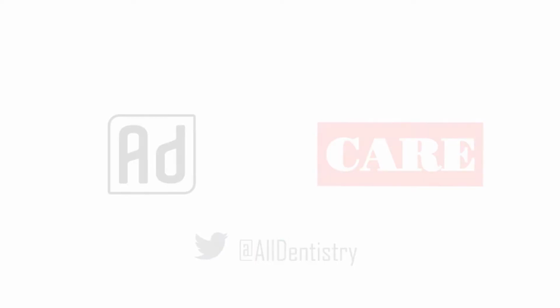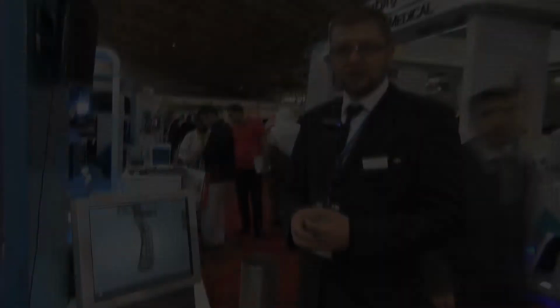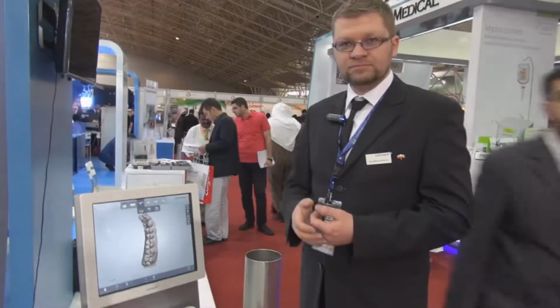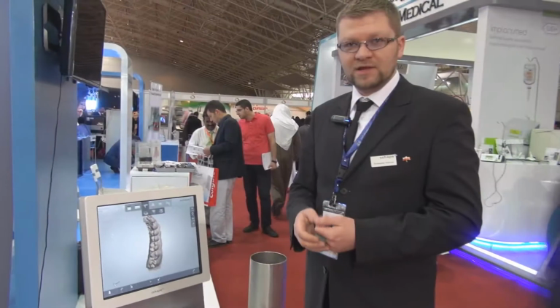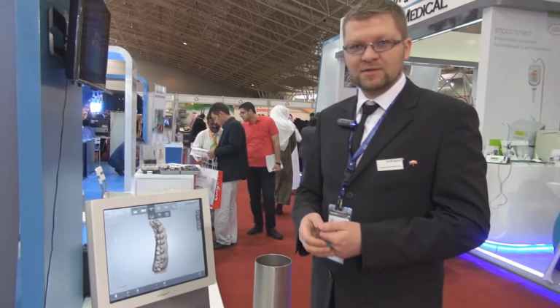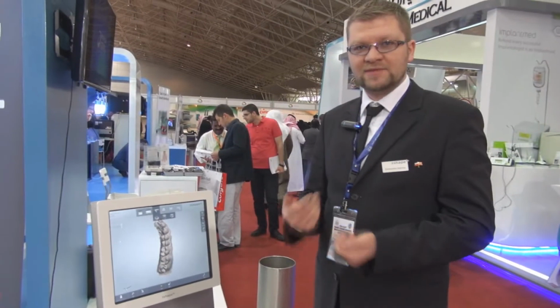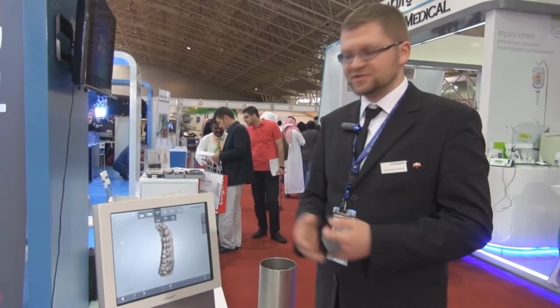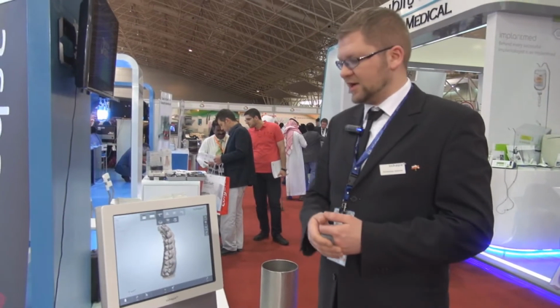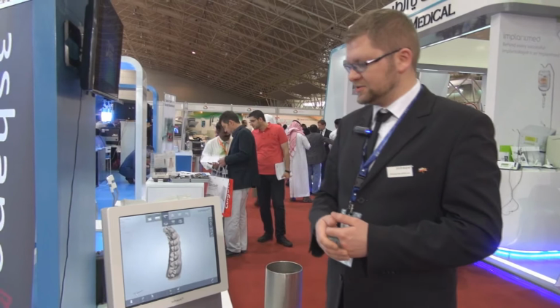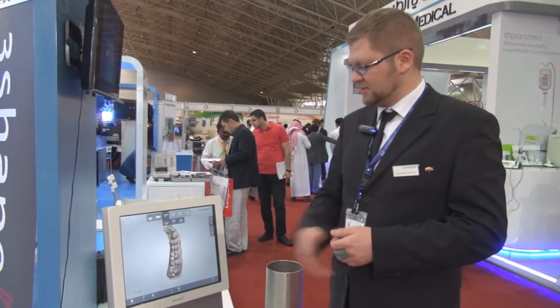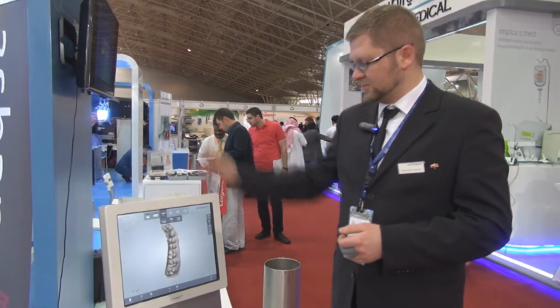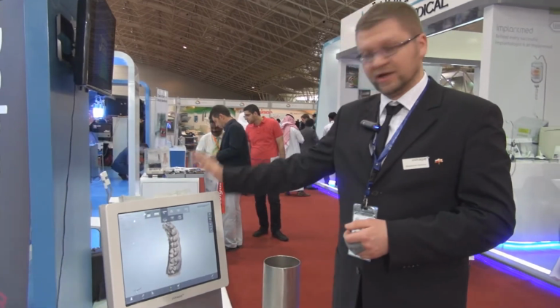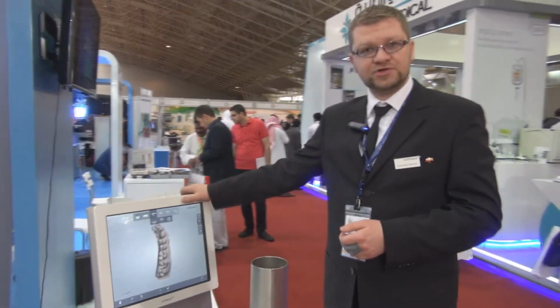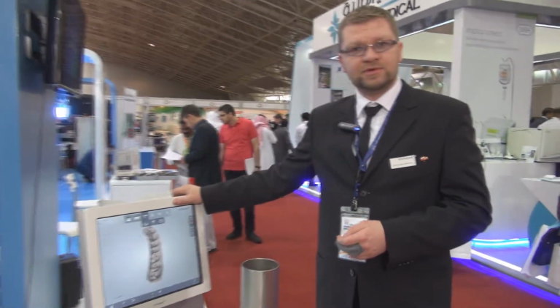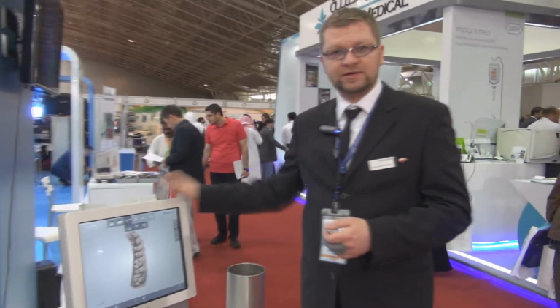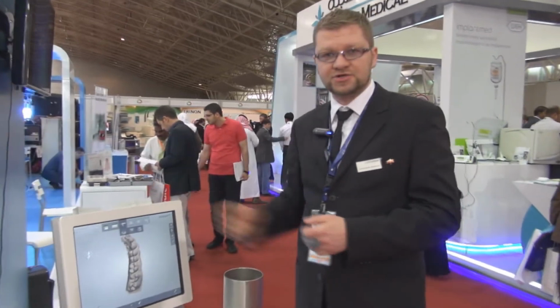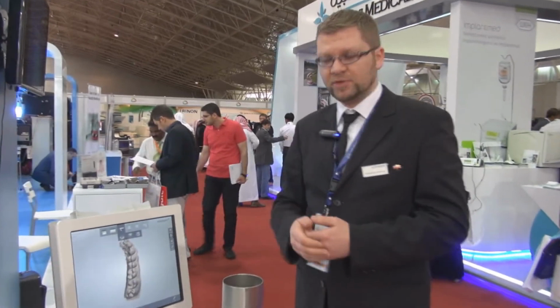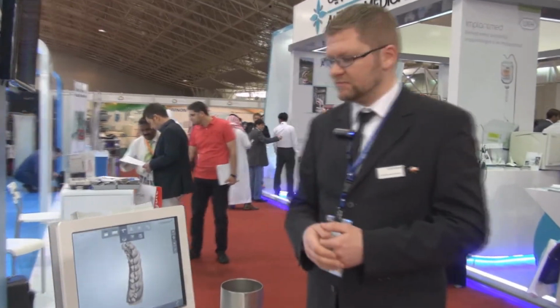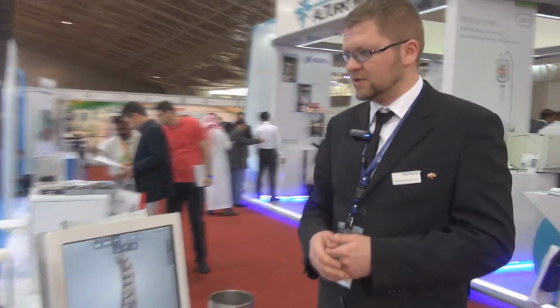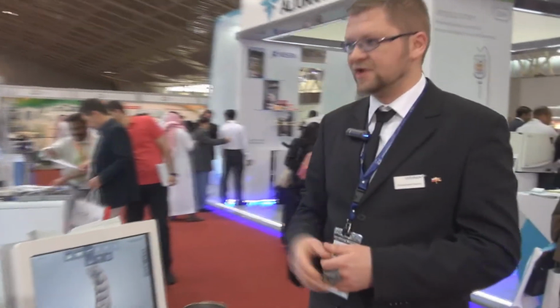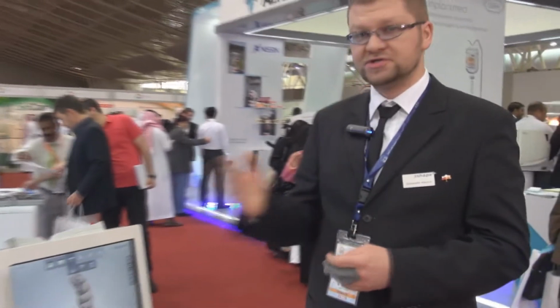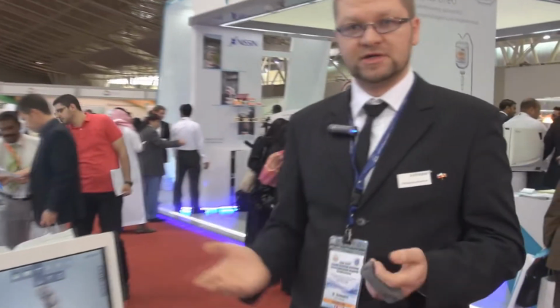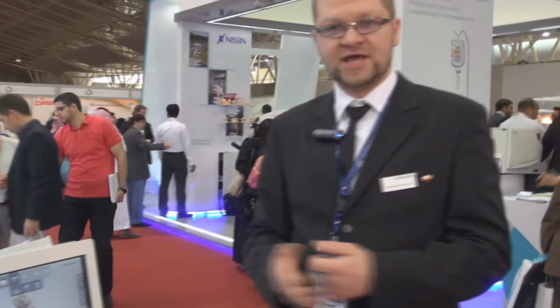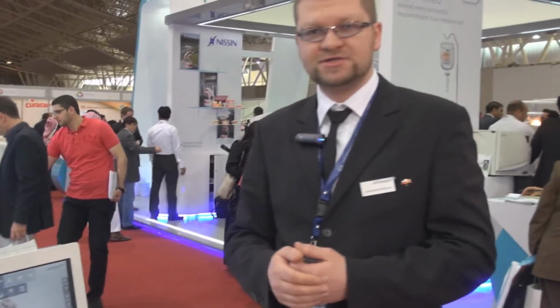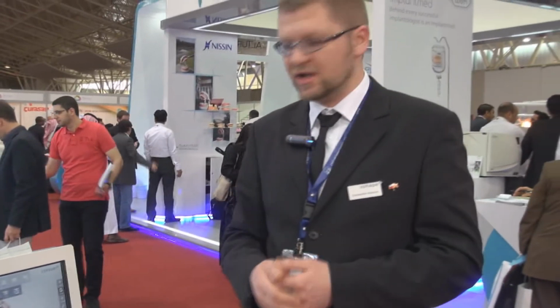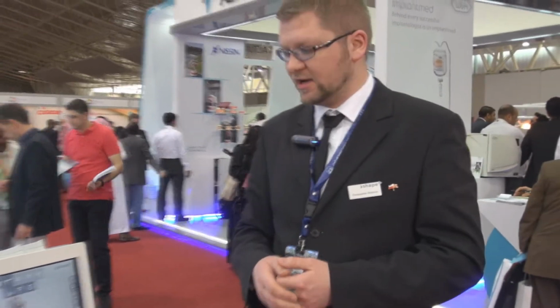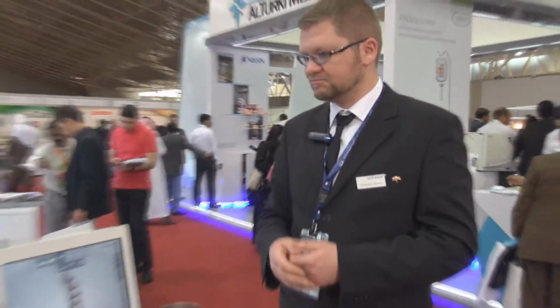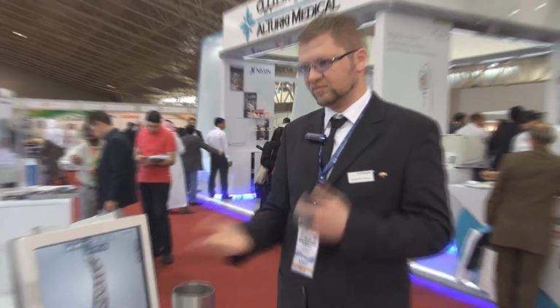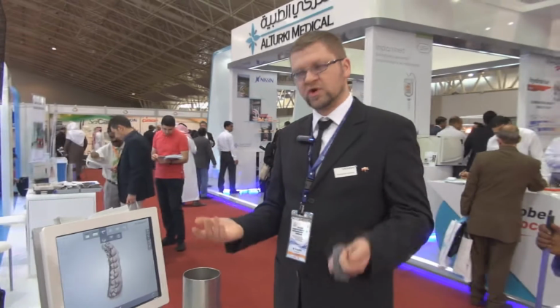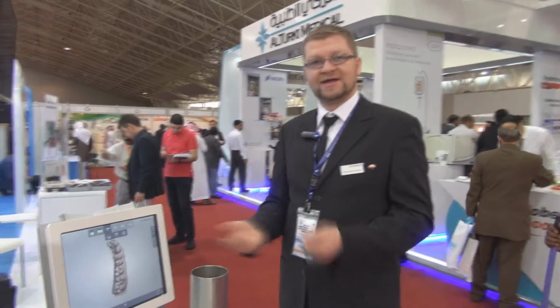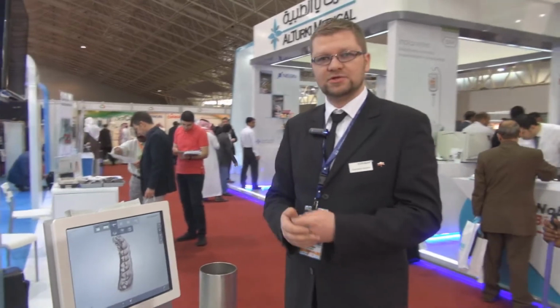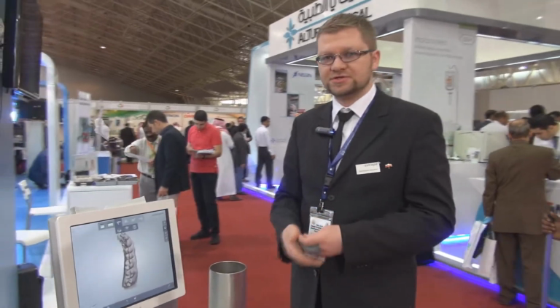Hello, my name is Christopher Adamus. I'm representing 3Shape, a Danish company that manufactures scanners for CAD CAM solutions.